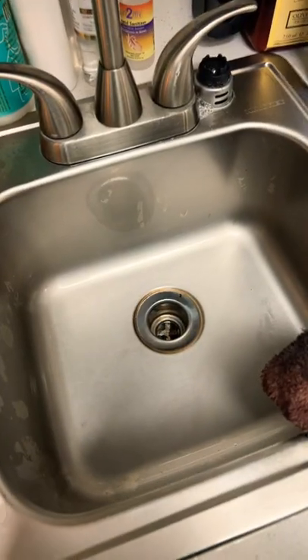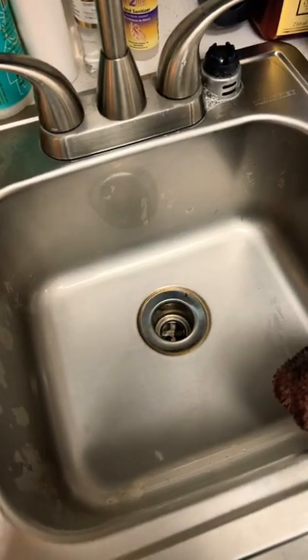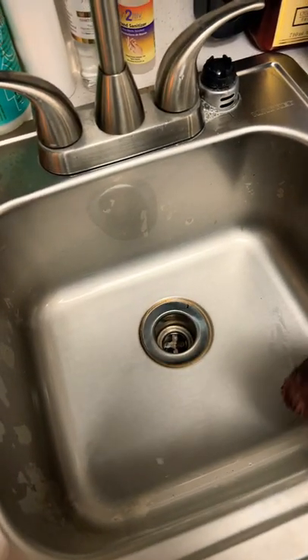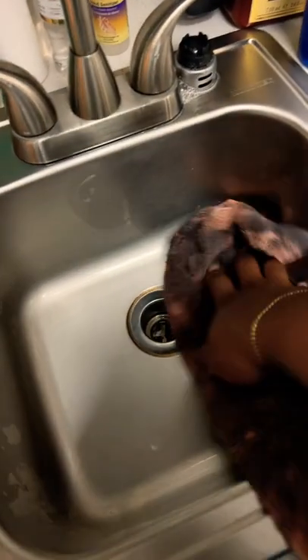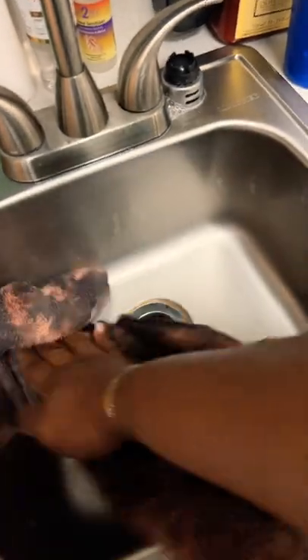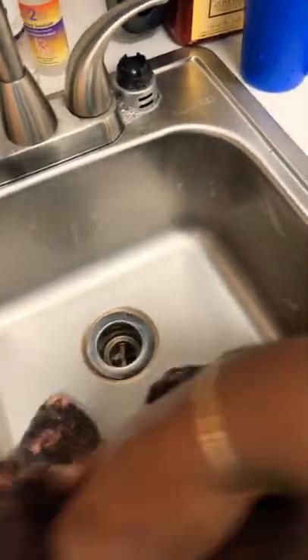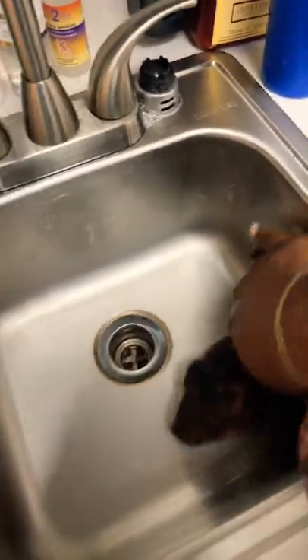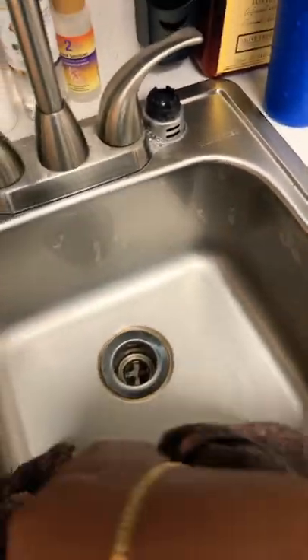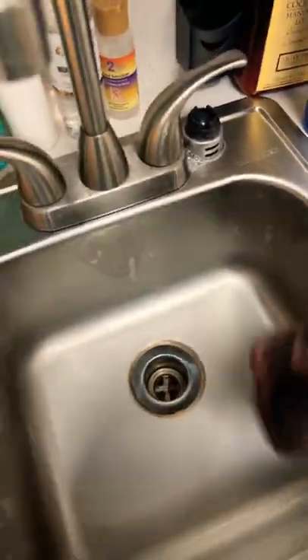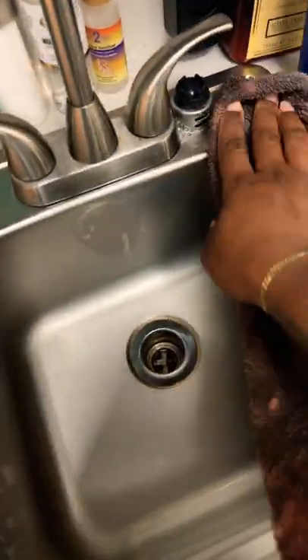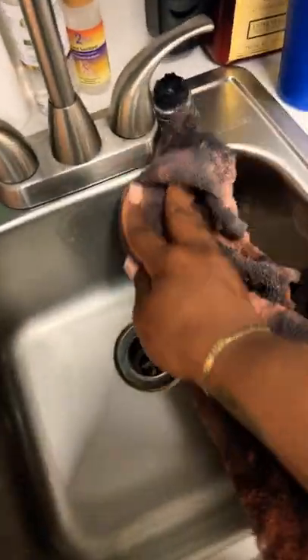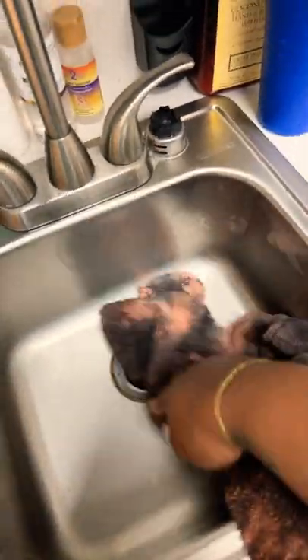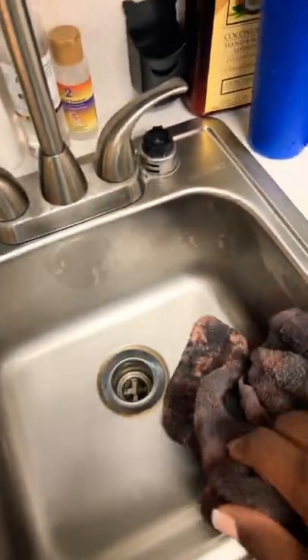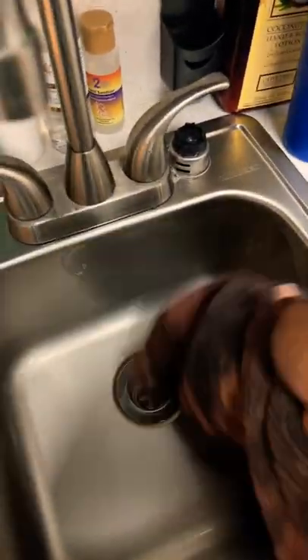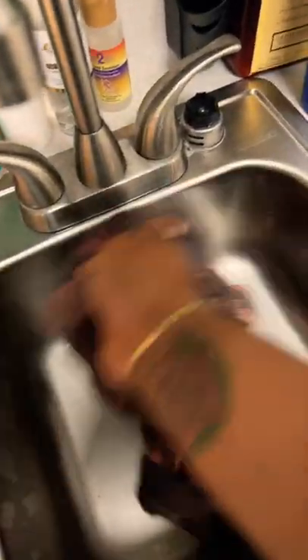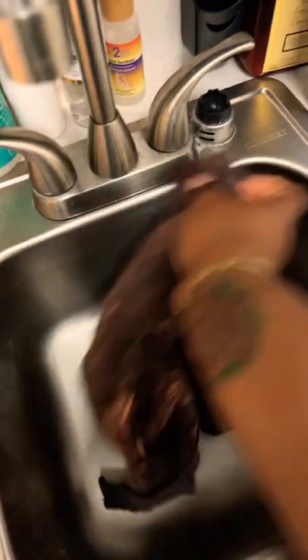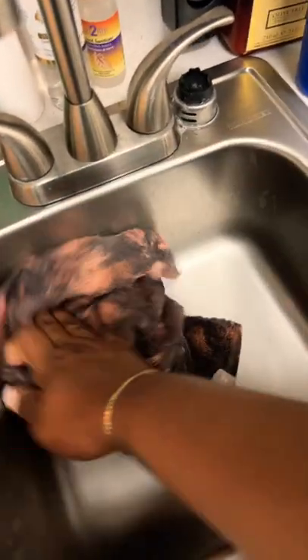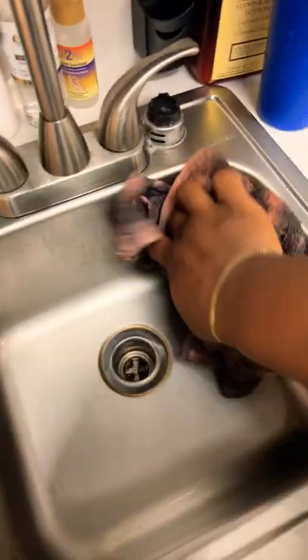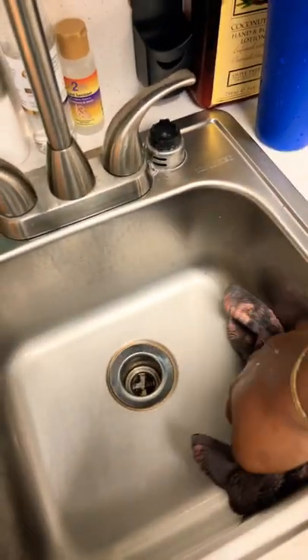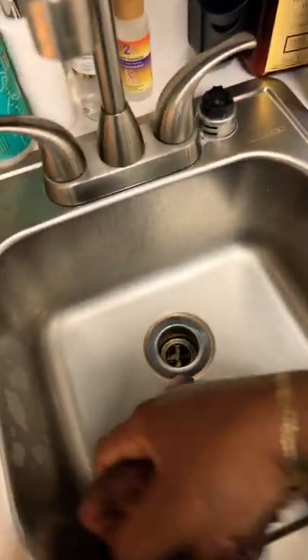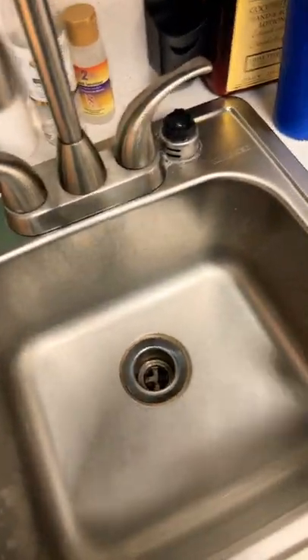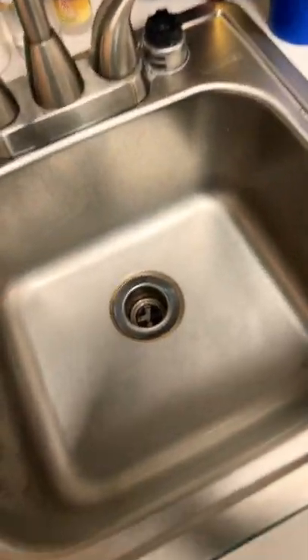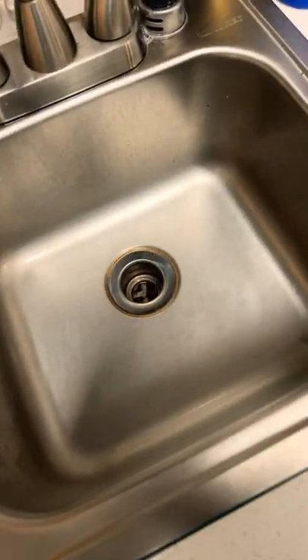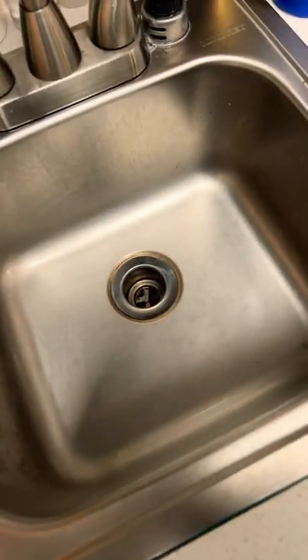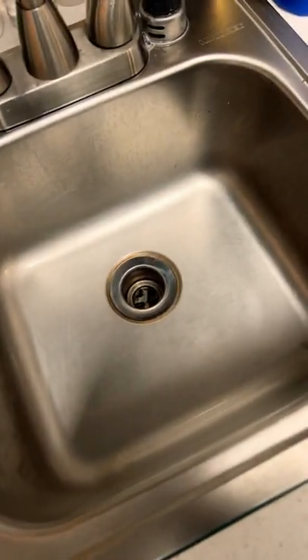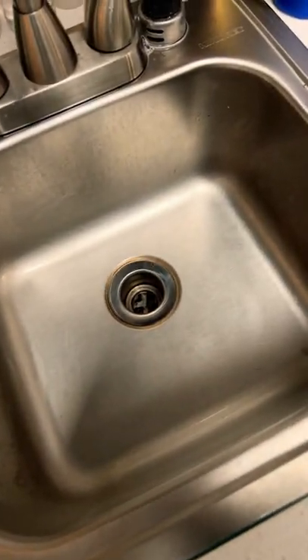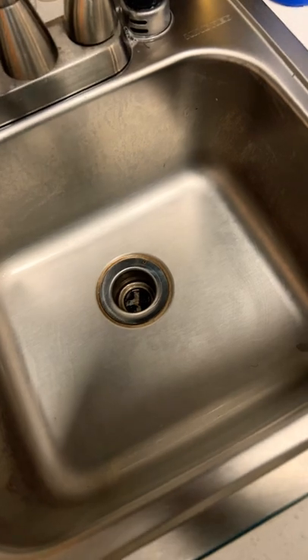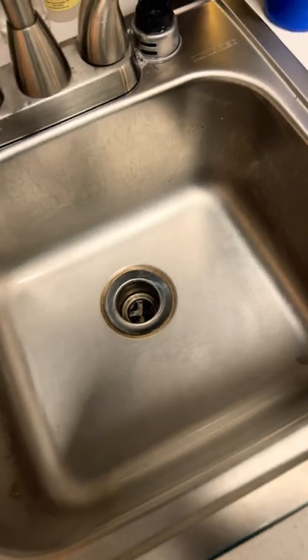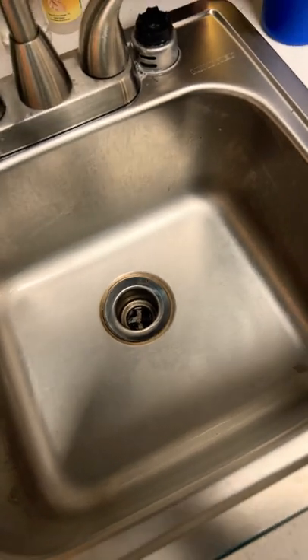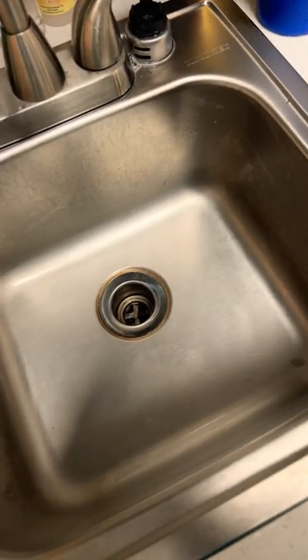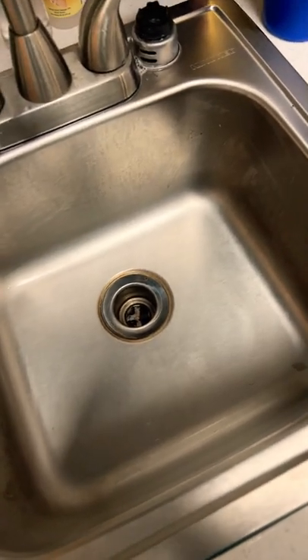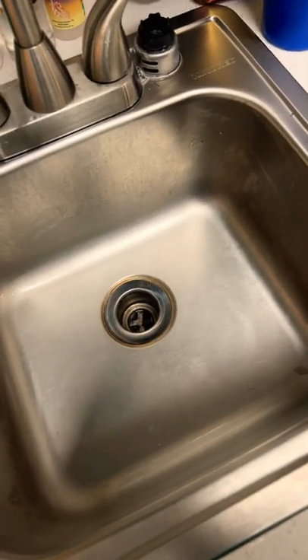Listen, I told you guys — Elite Clarify, it can clean the sink, but it's gentle enough to clean that hair. And guess what? She's powerful enough. Clean hair, clean sink. Let's go.